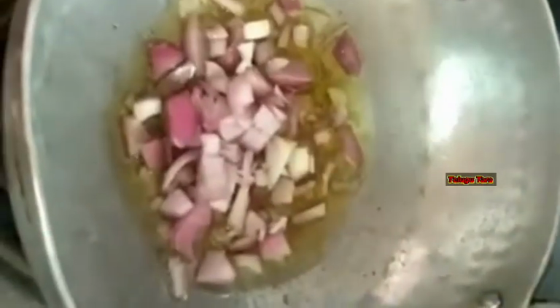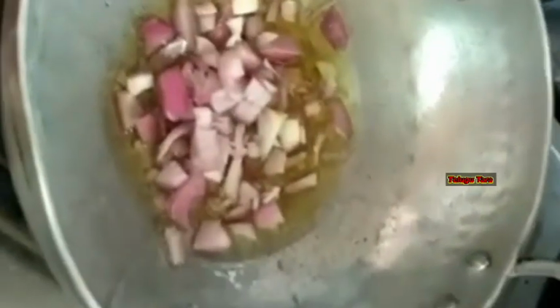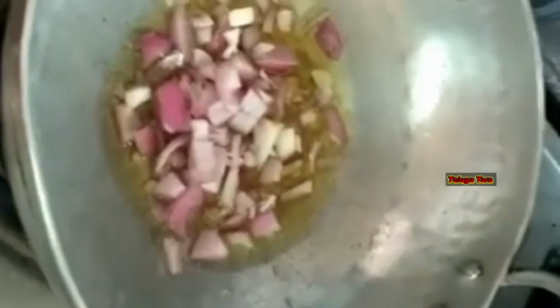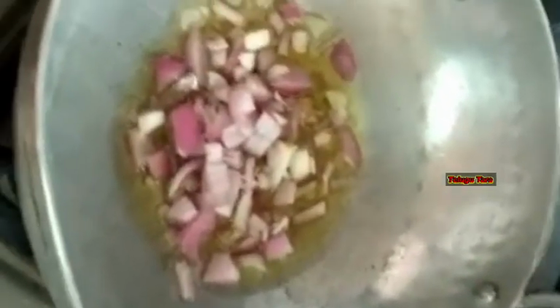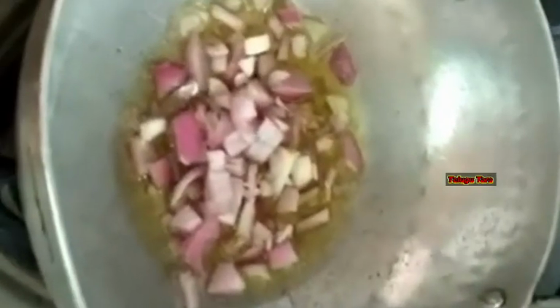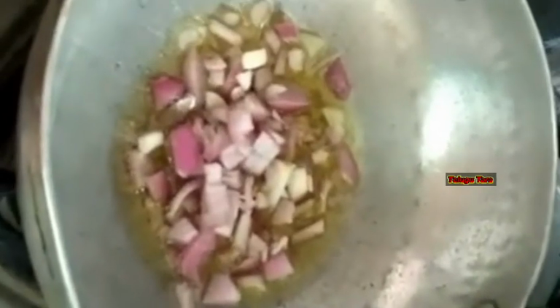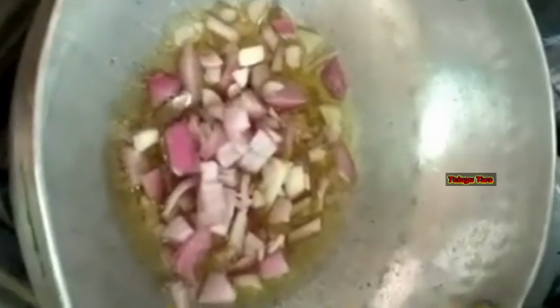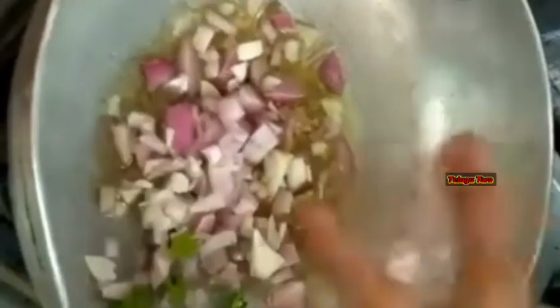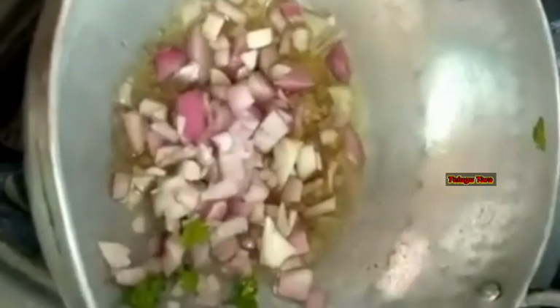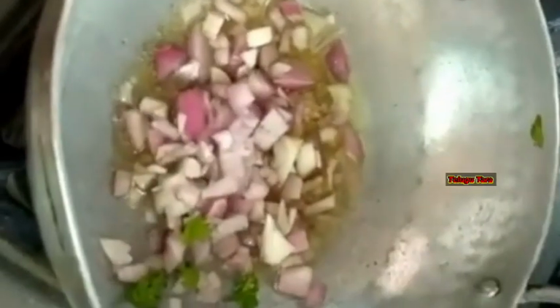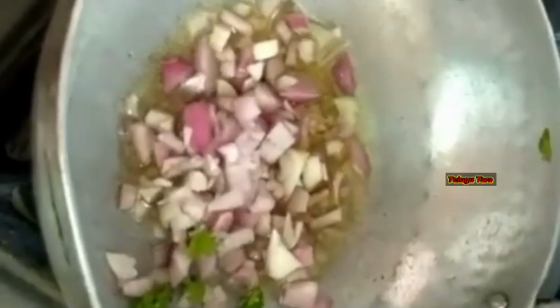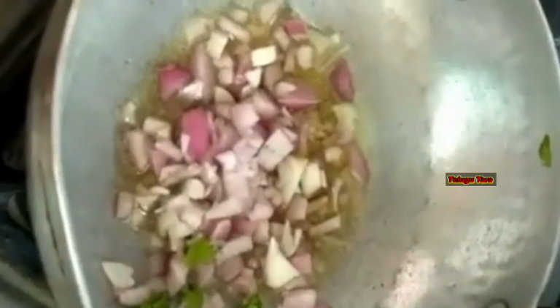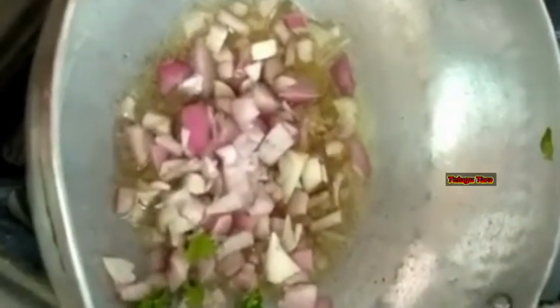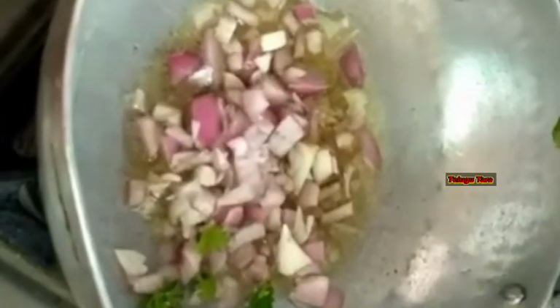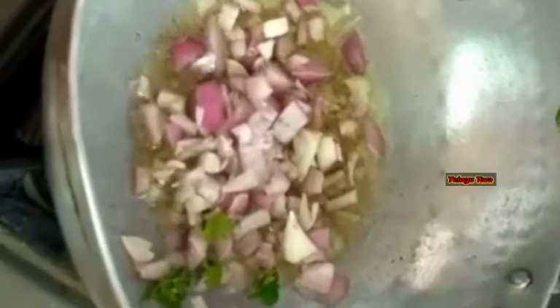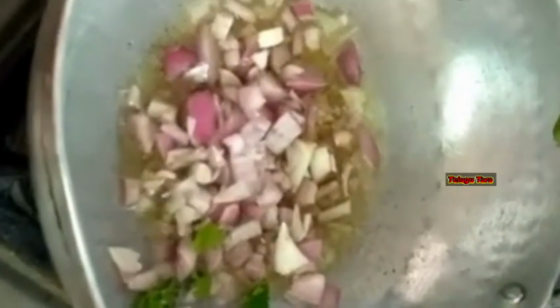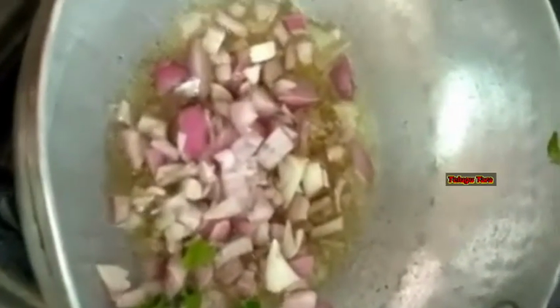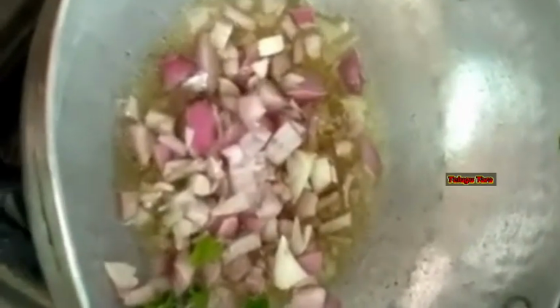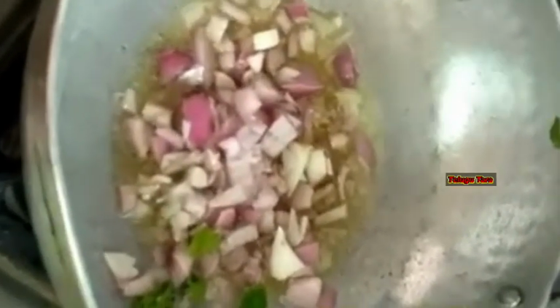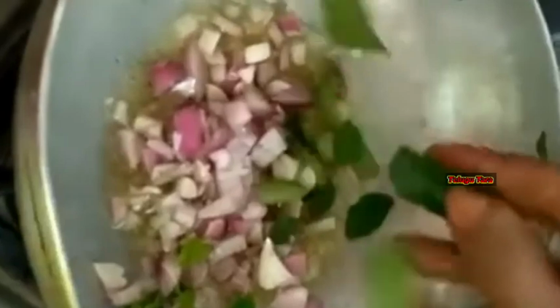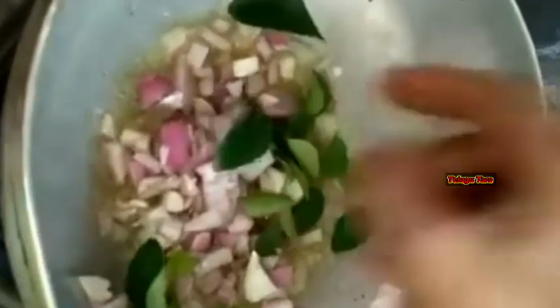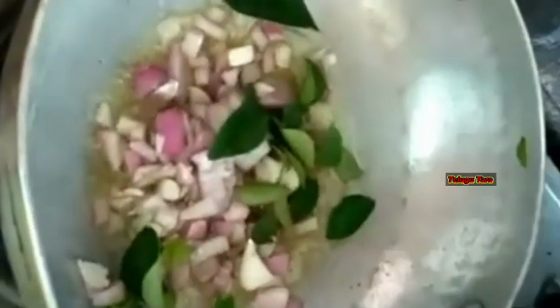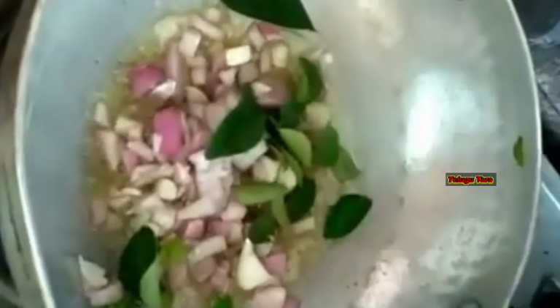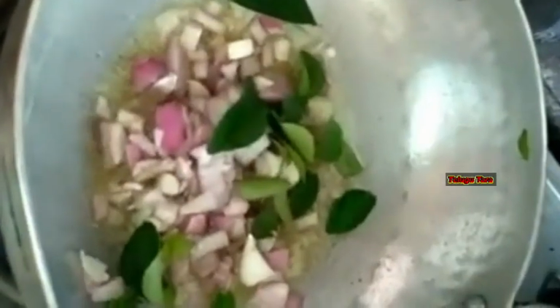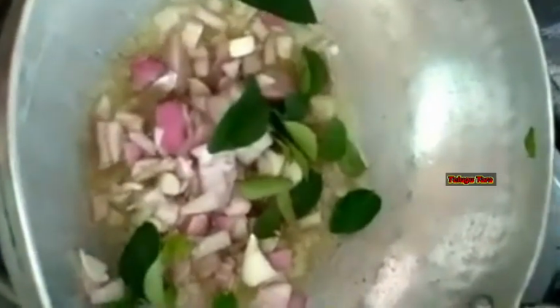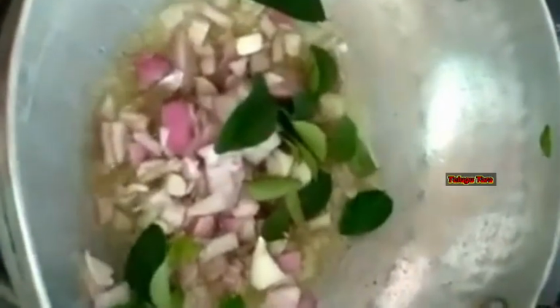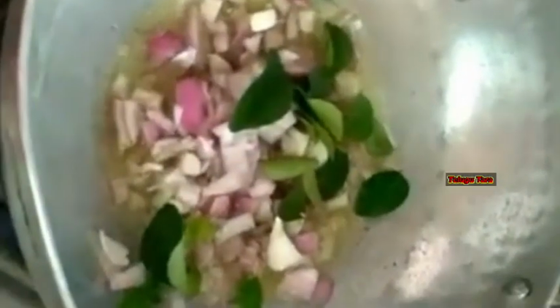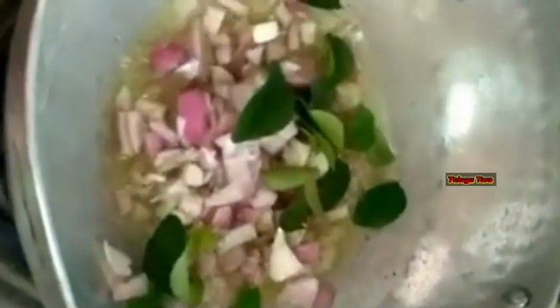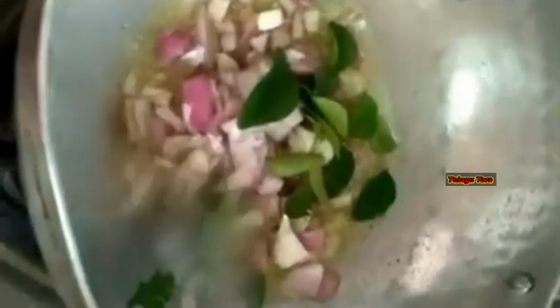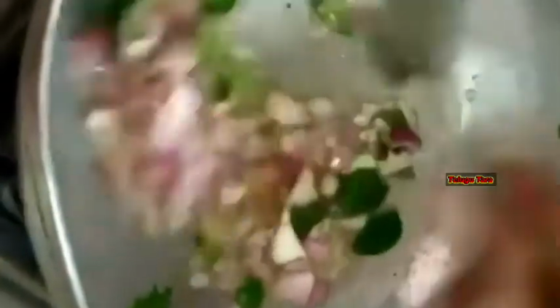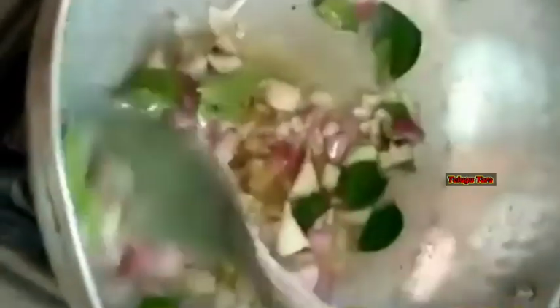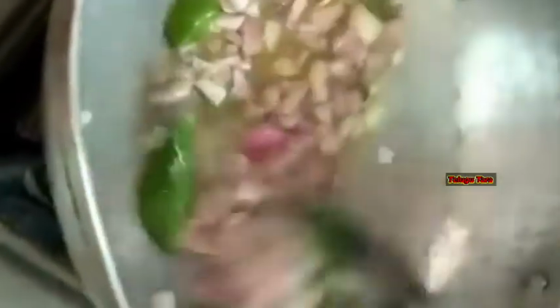I'm going to fry the soup for a long time. I'm going to fry the soup for six of these. I'm going to fry the soup for the first time.